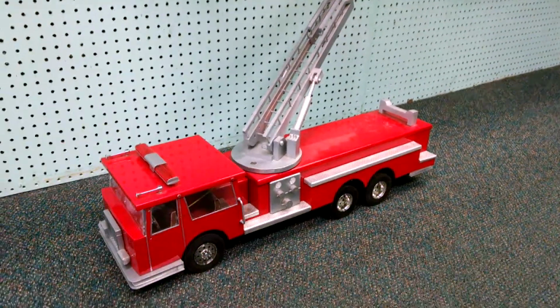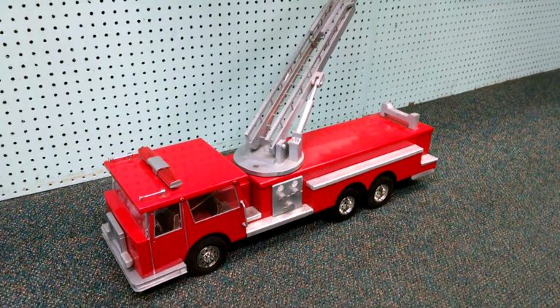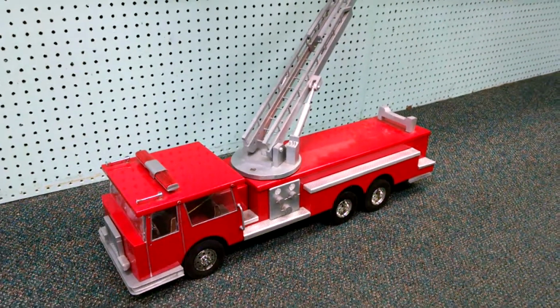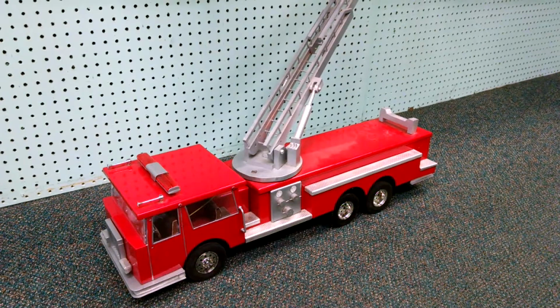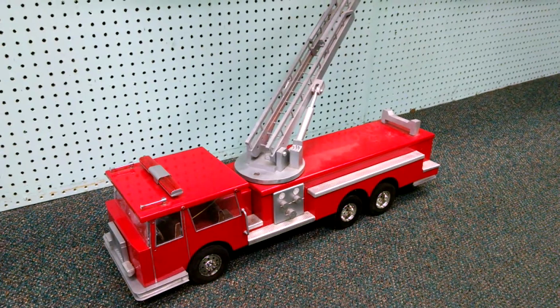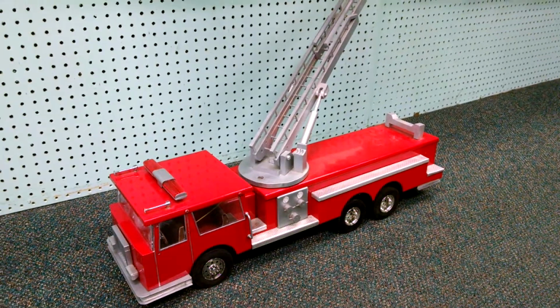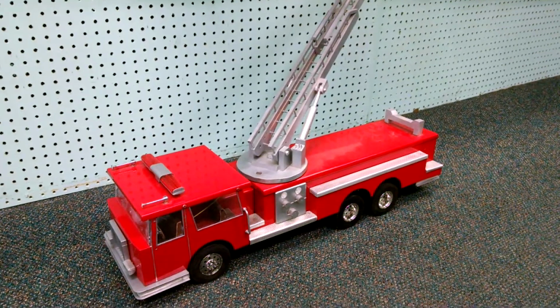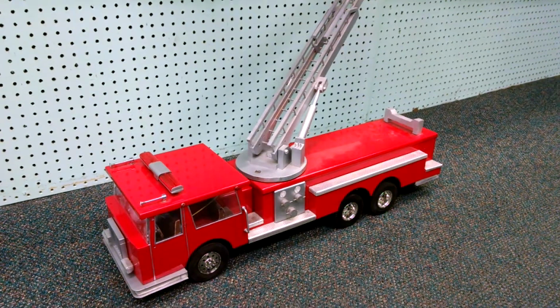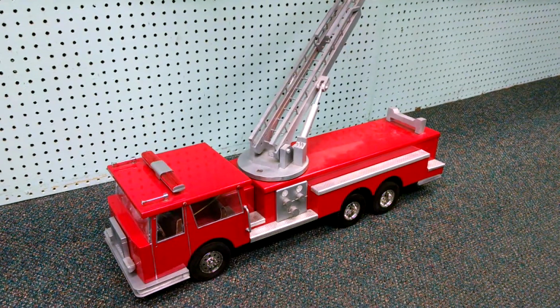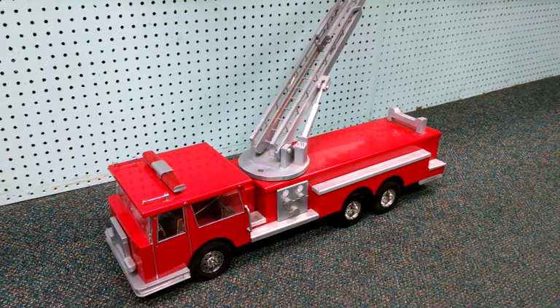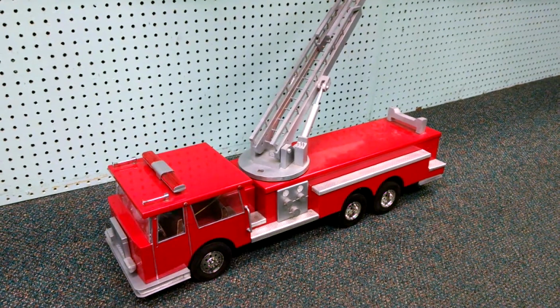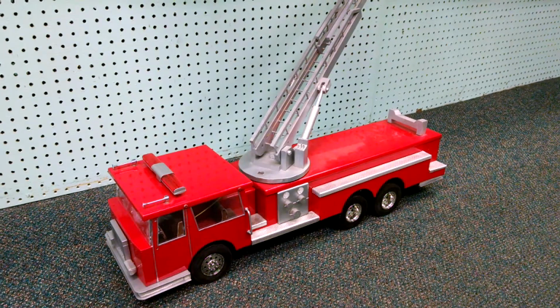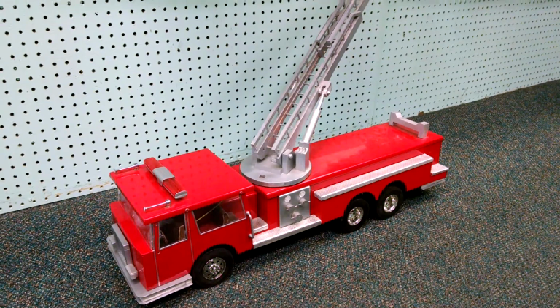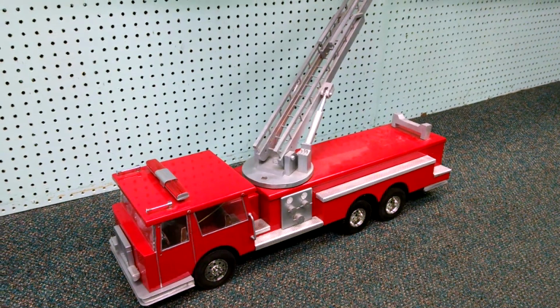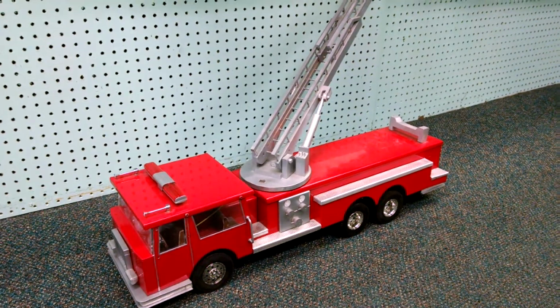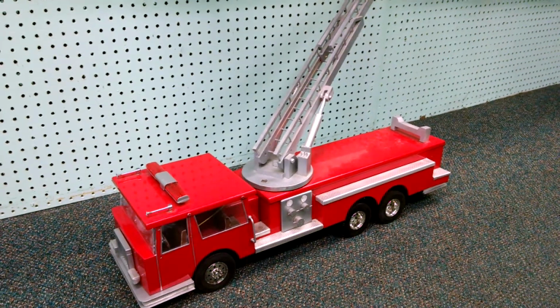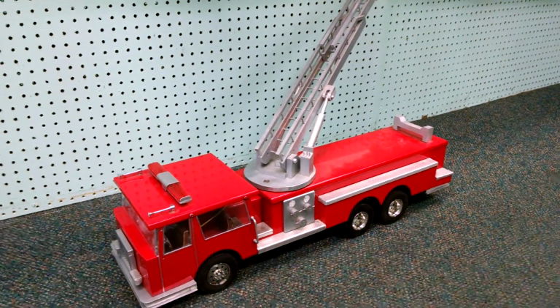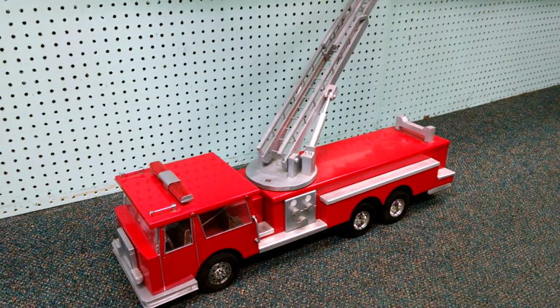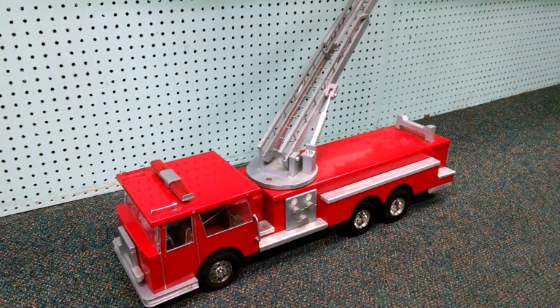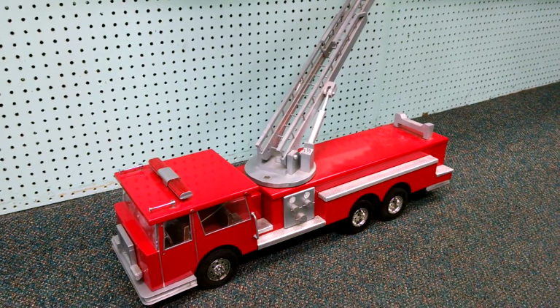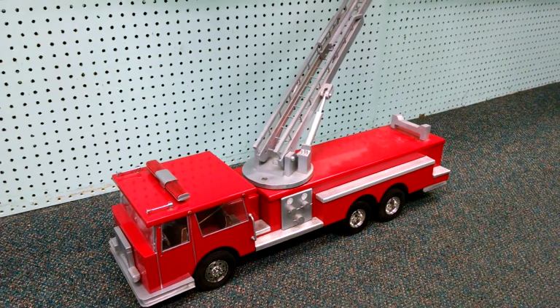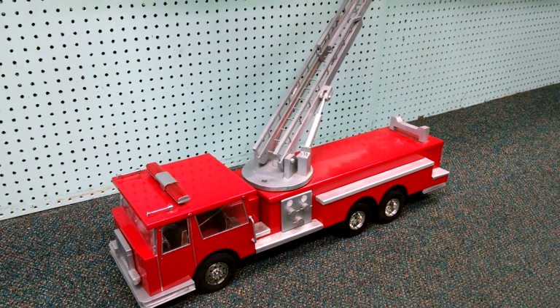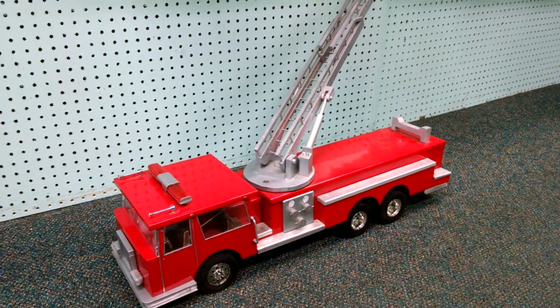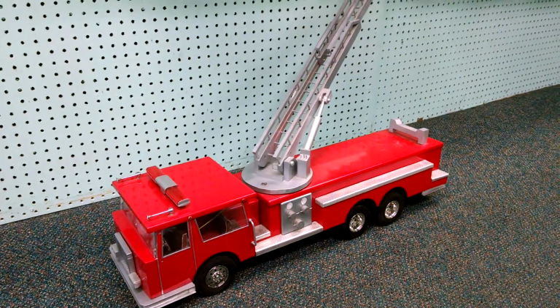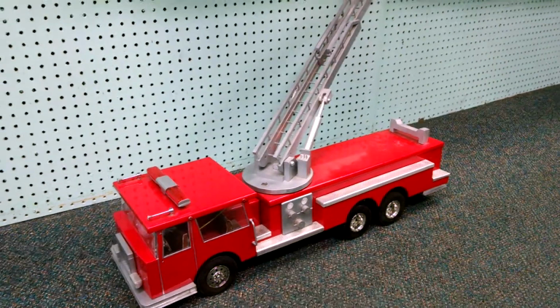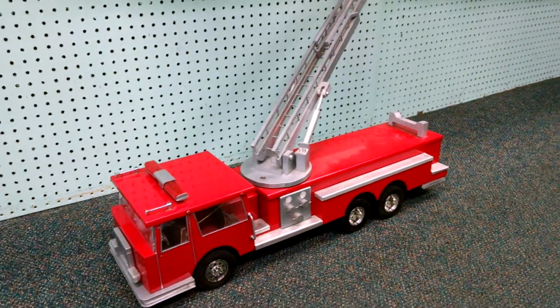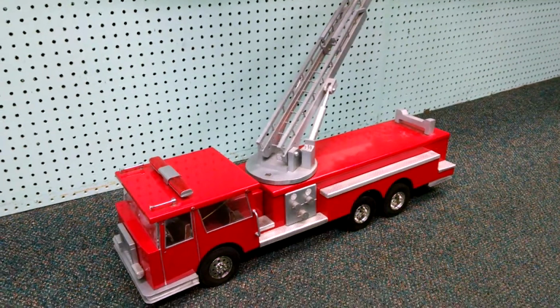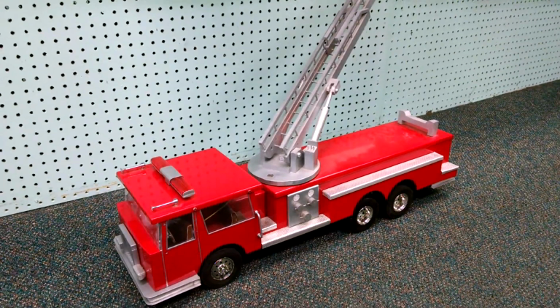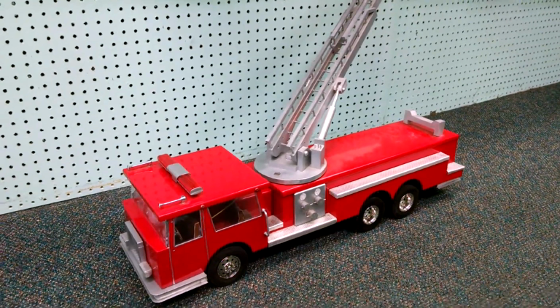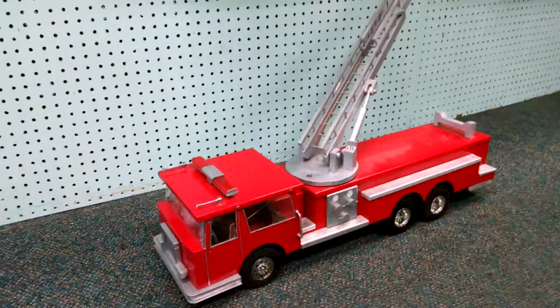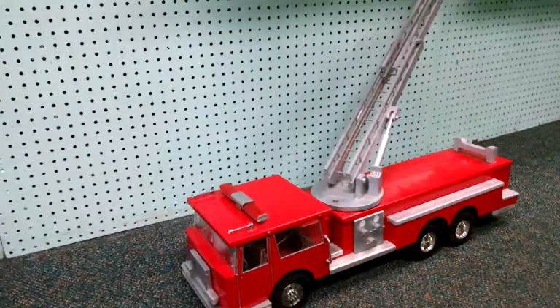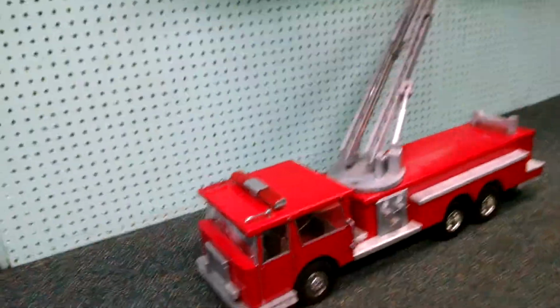The first thing we're going to do is pull out the stock motor and put a rock crawler motor in it to make it a little more slower scale speed, a little more controllable, and also give you more runtime.